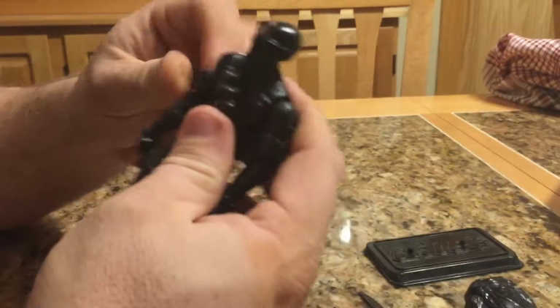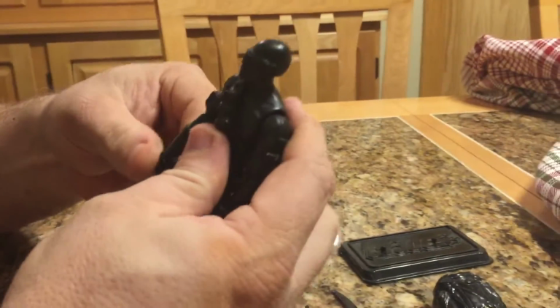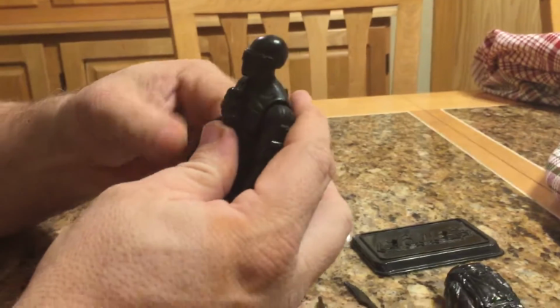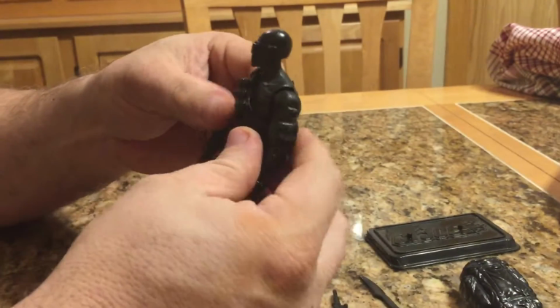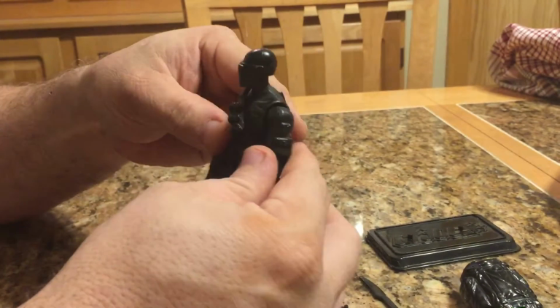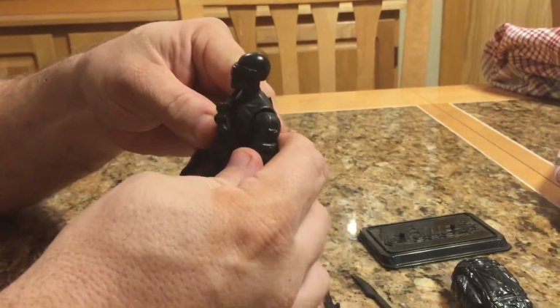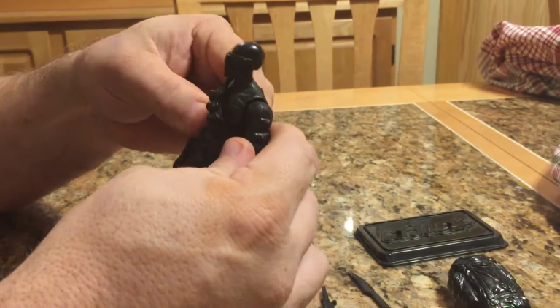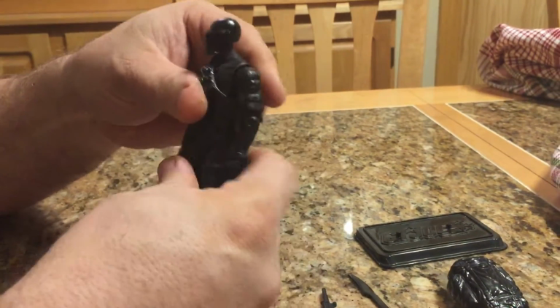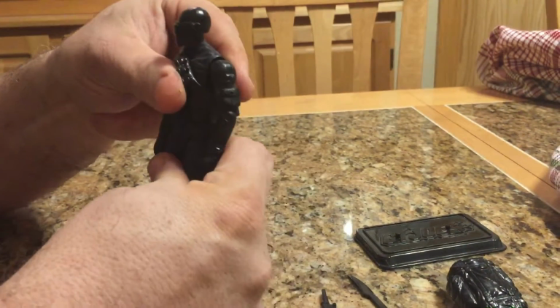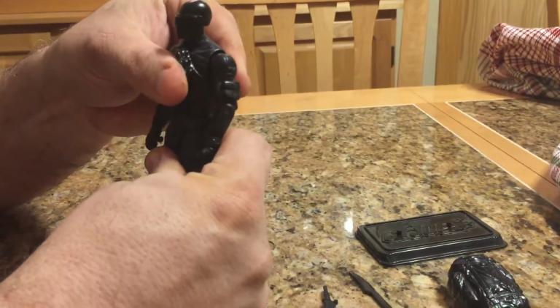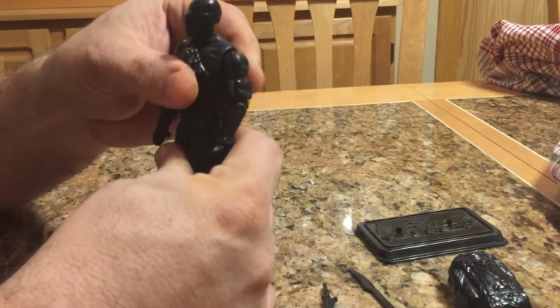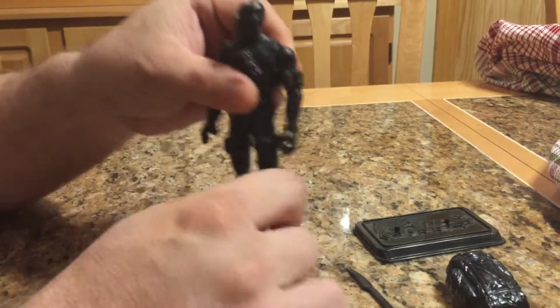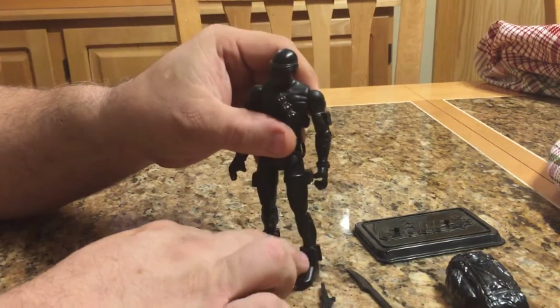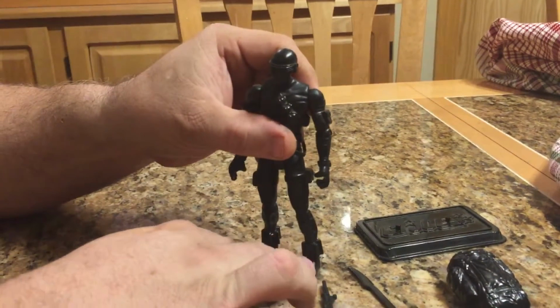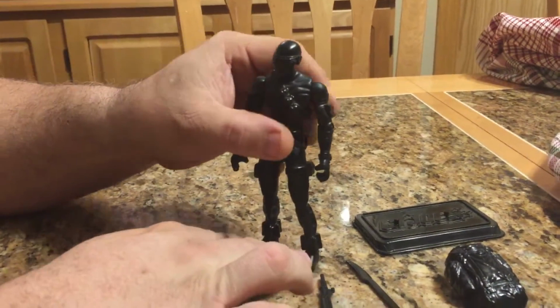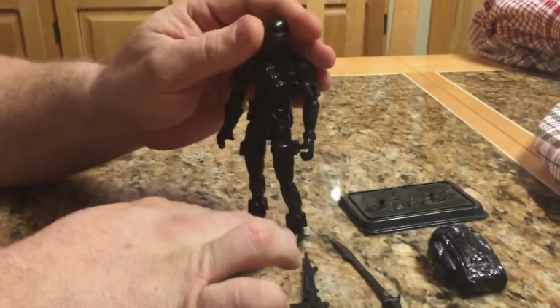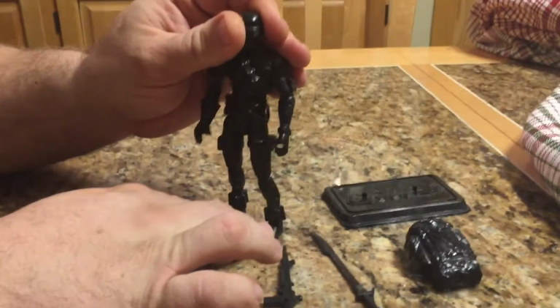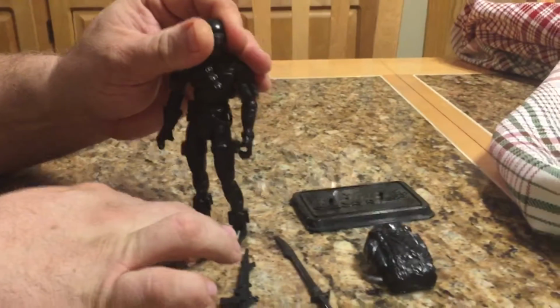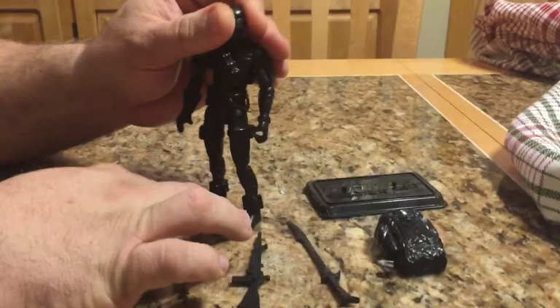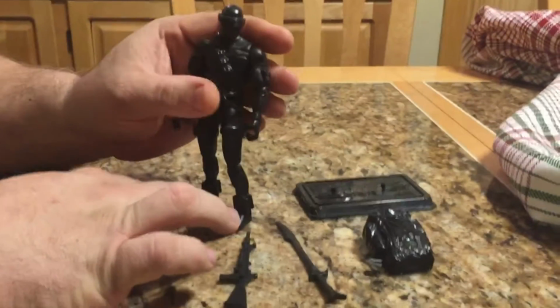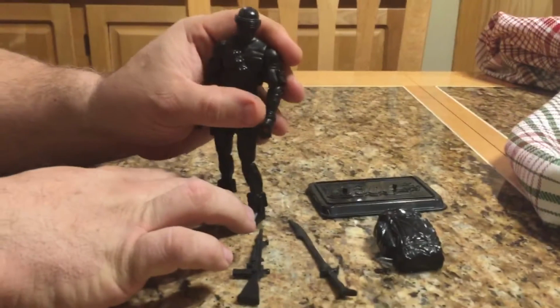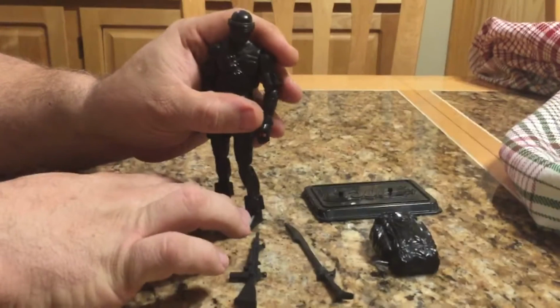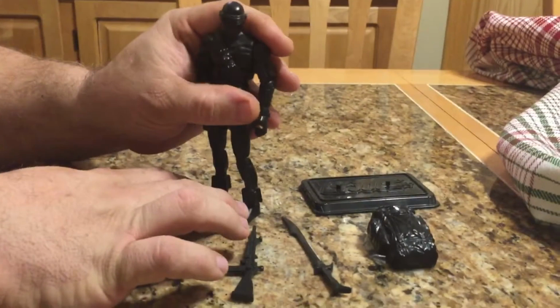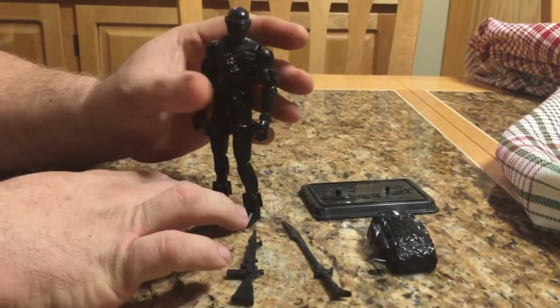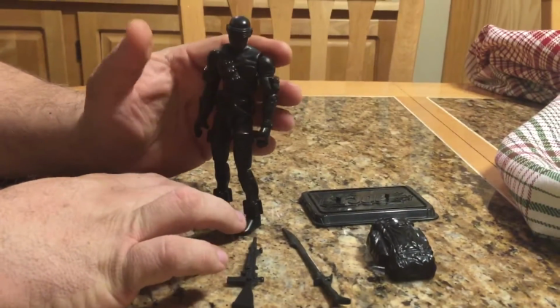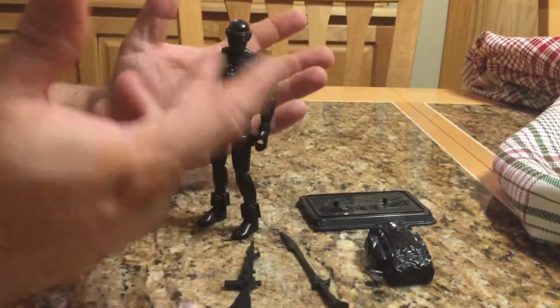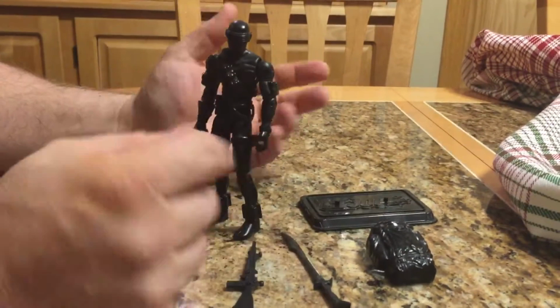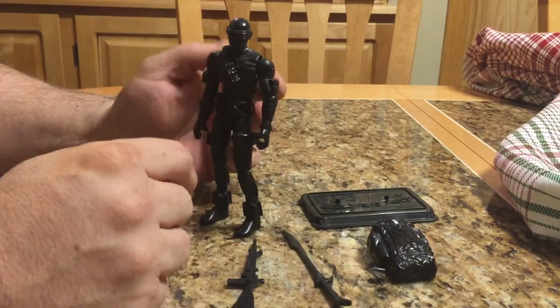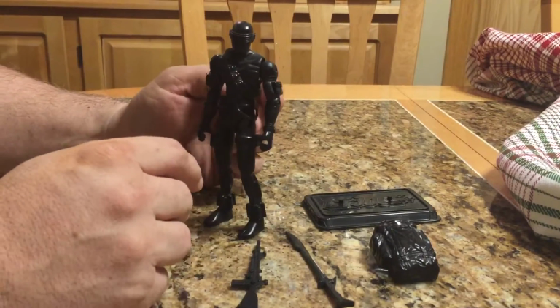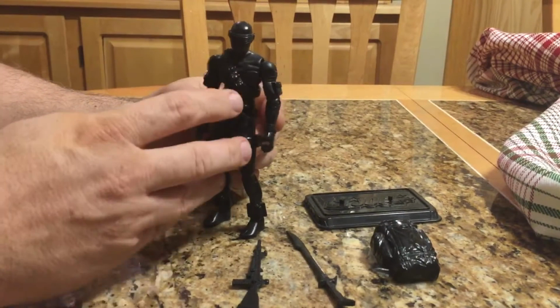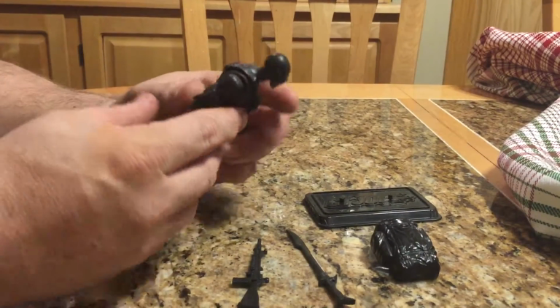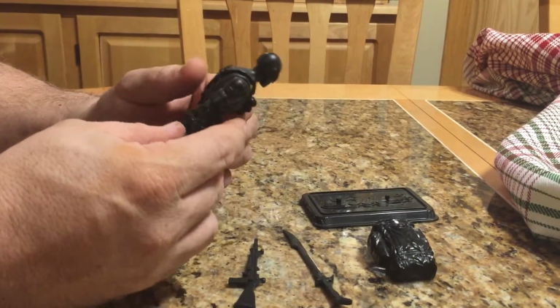I thought he was just a great figure — a really cool one-off. Unfortunately, I had never seen another one done. I heard a rumor that somebody was supposed to do Storm Shadow, but I guess he never did.